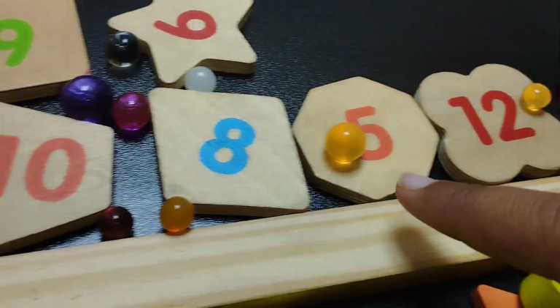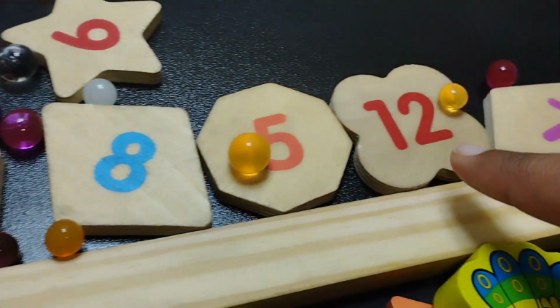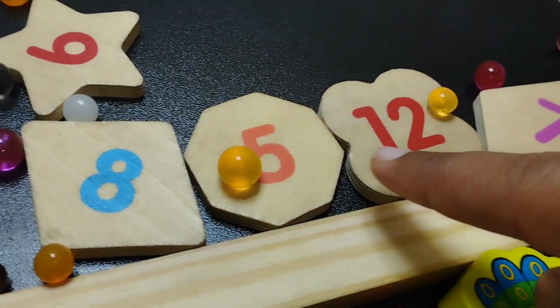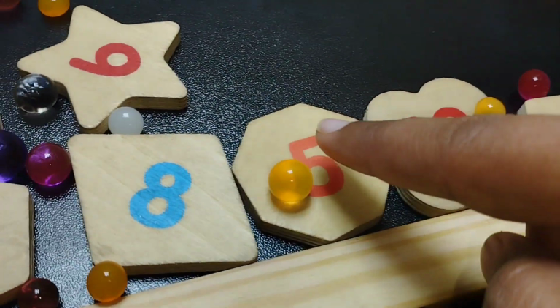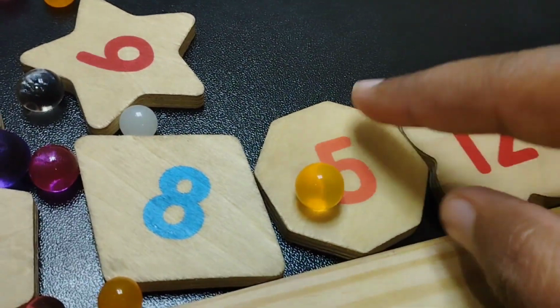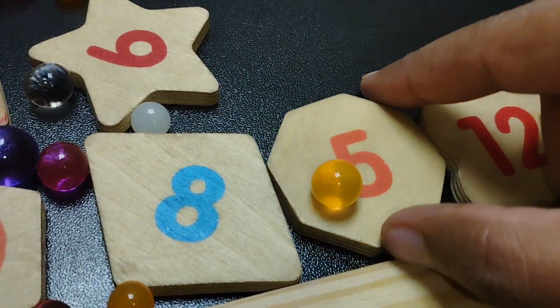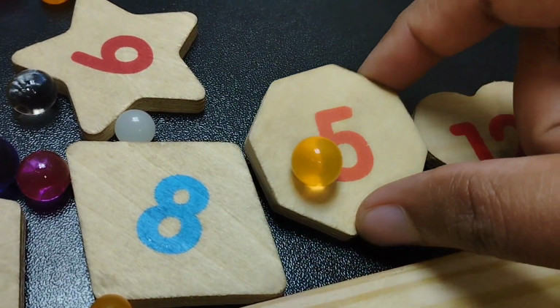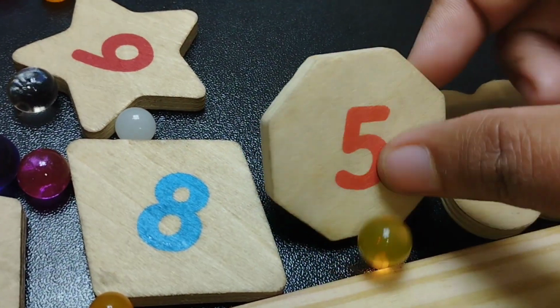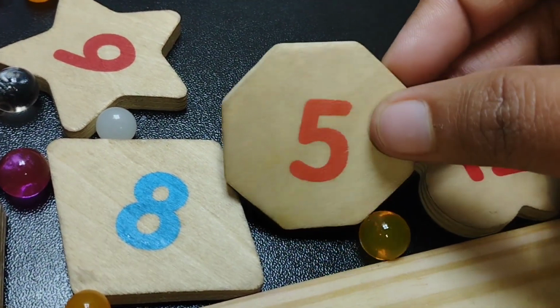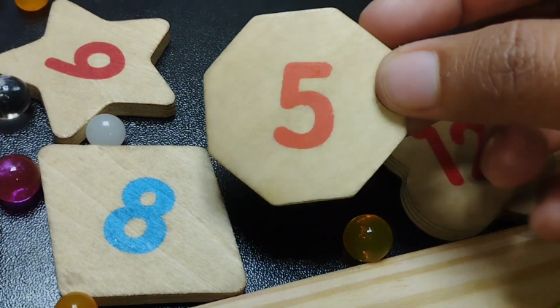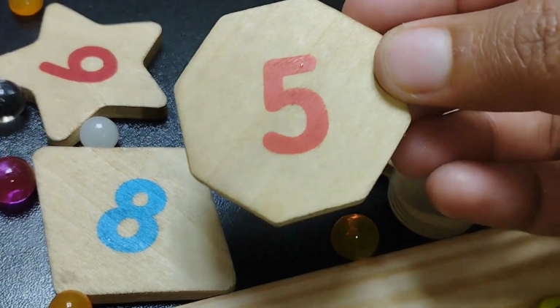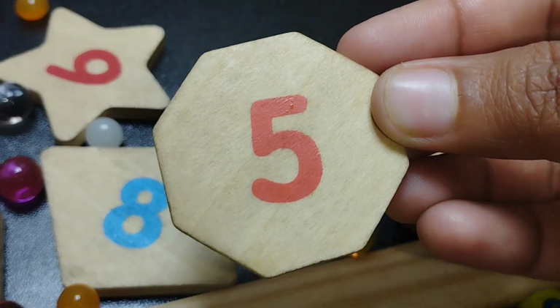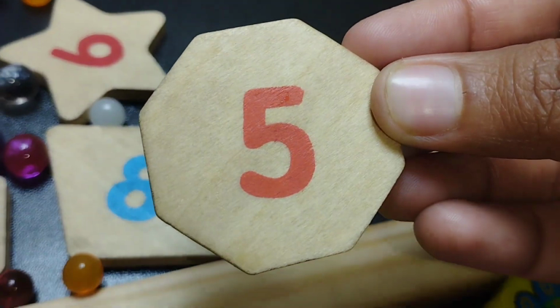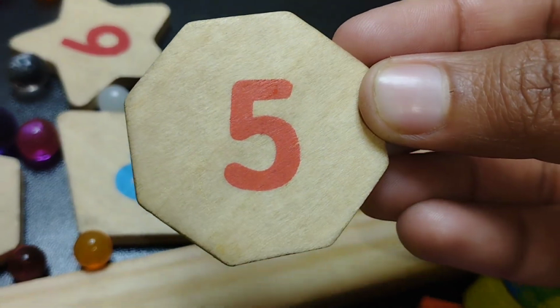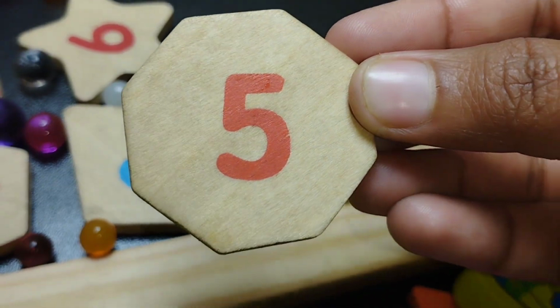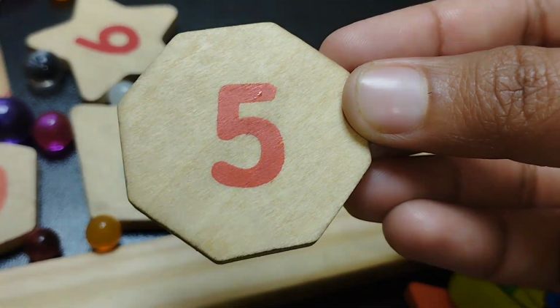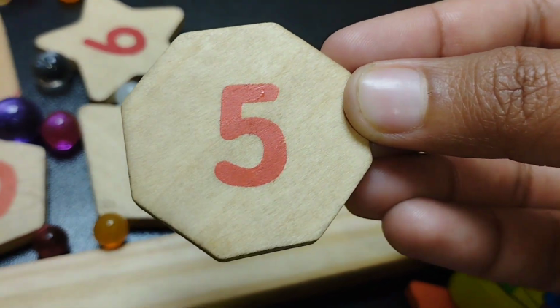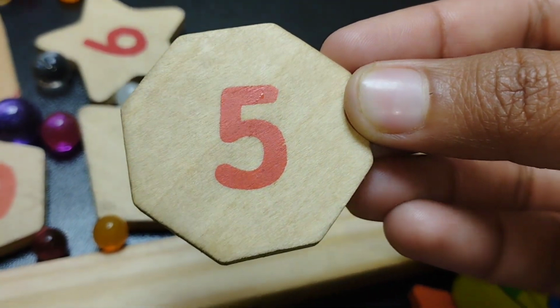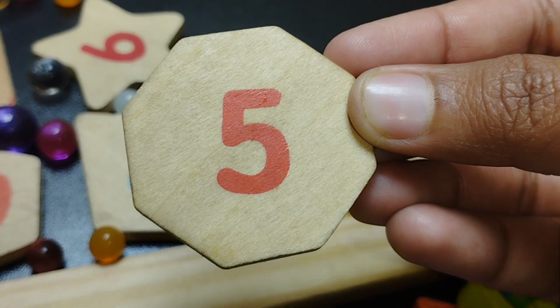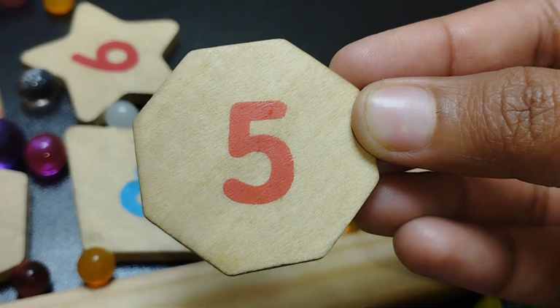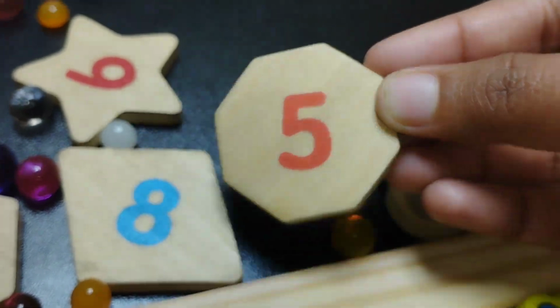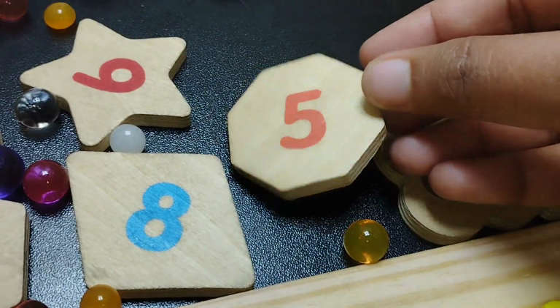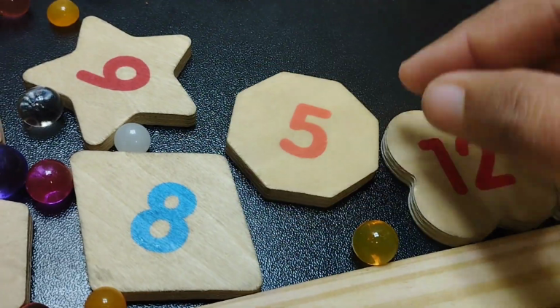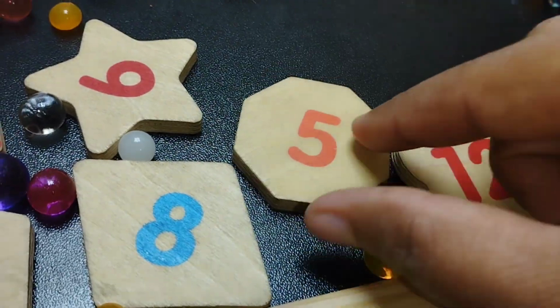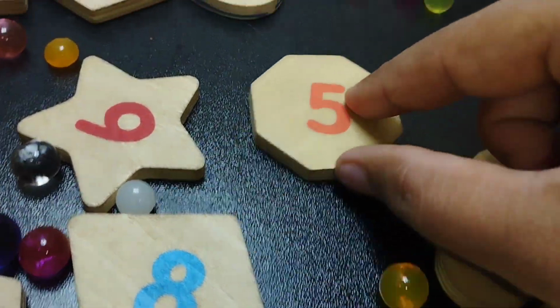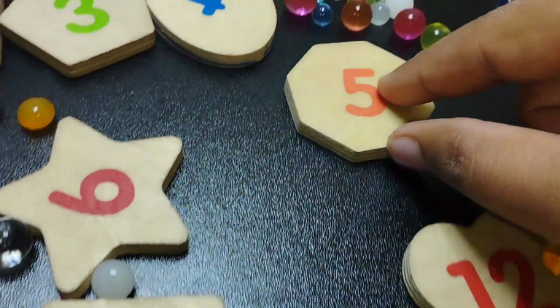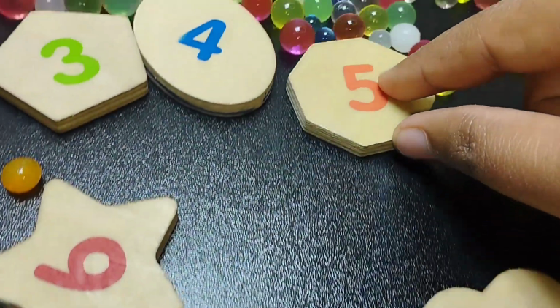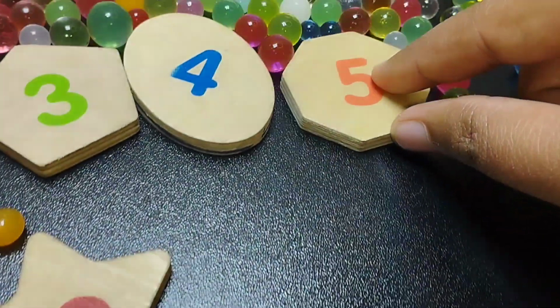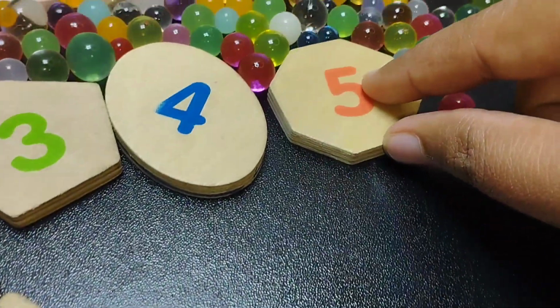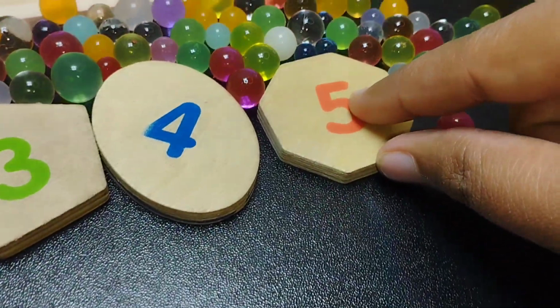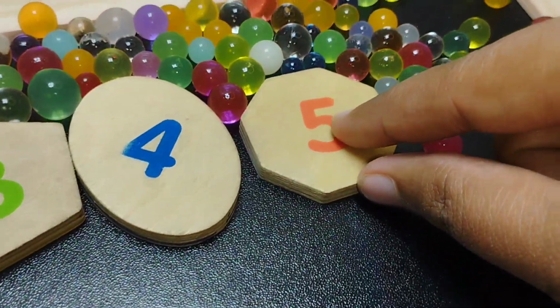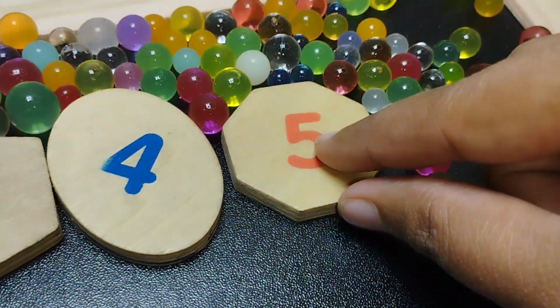The next shape is octacone. The number is five. Octacone.